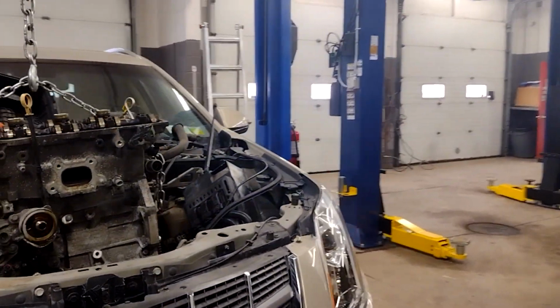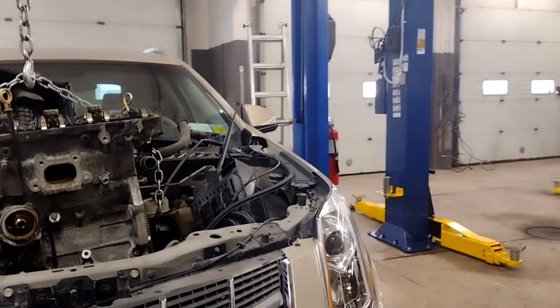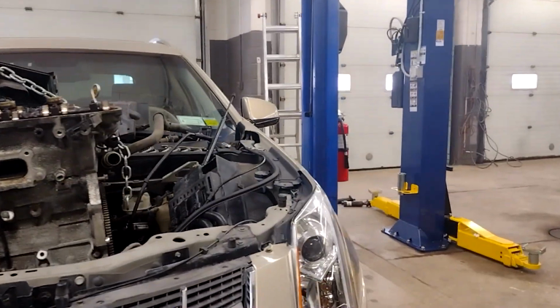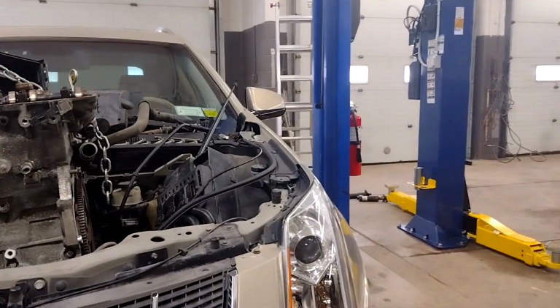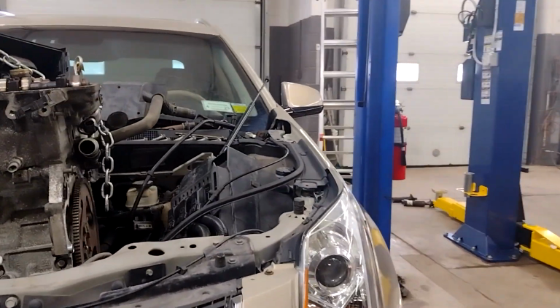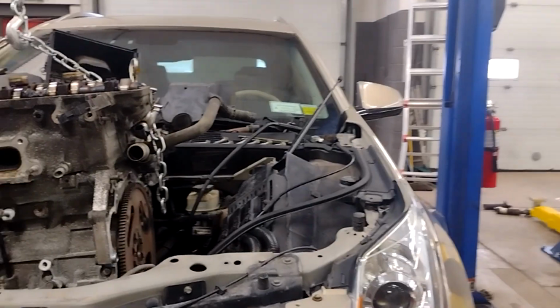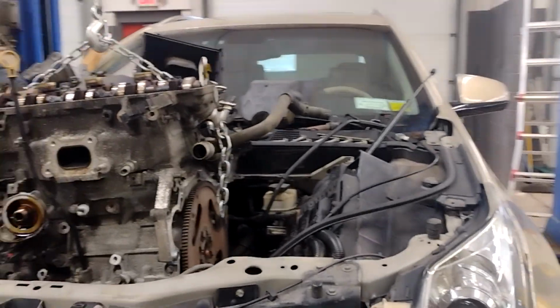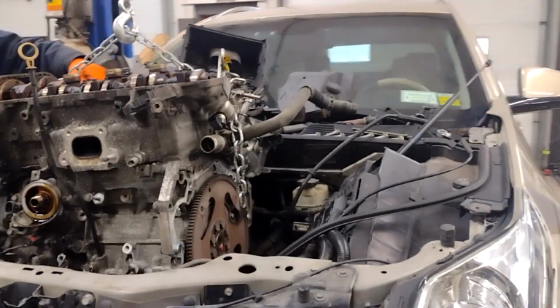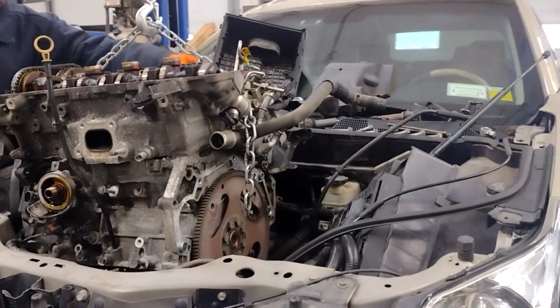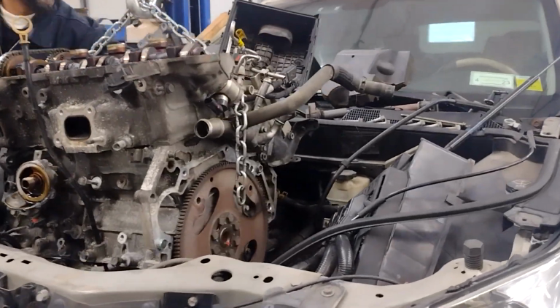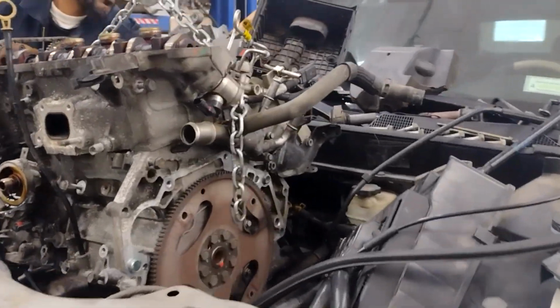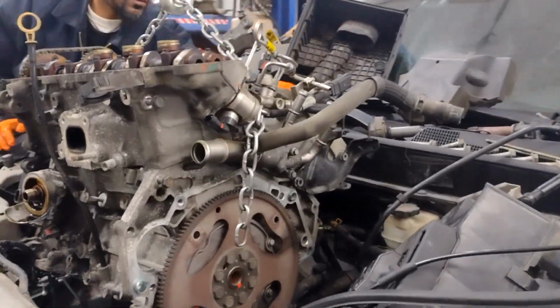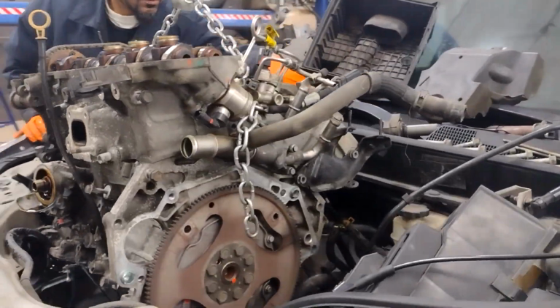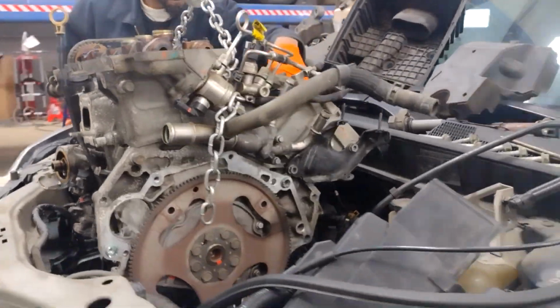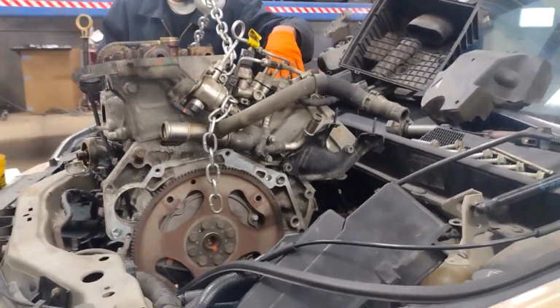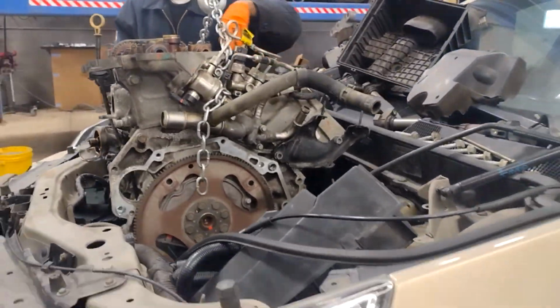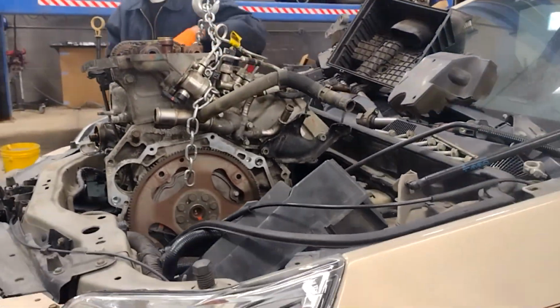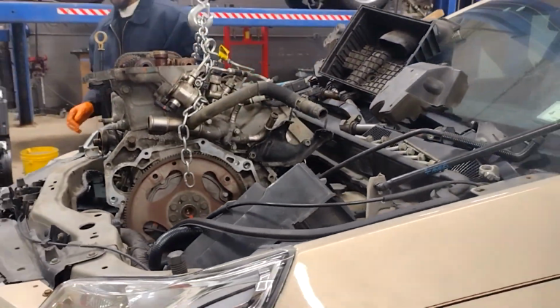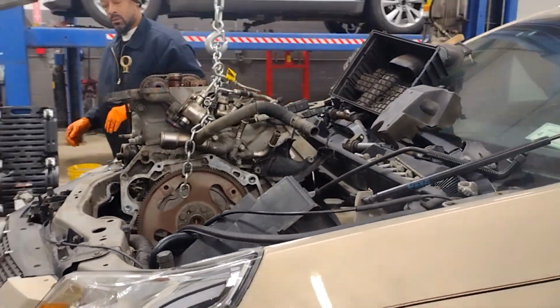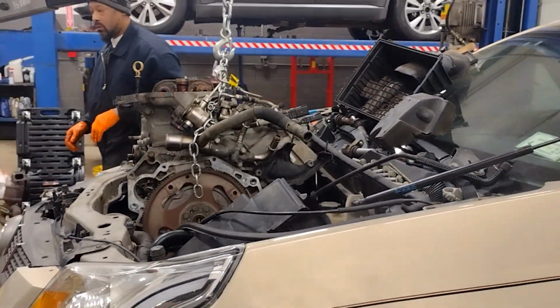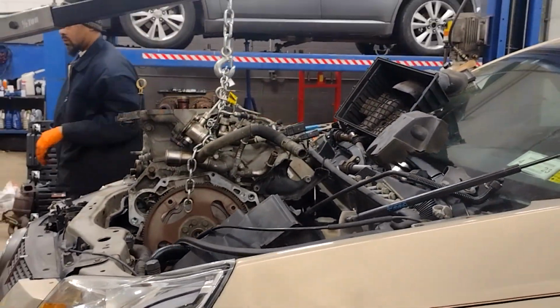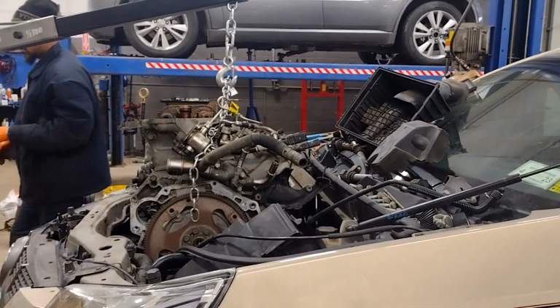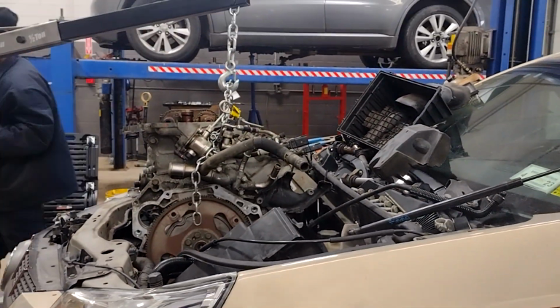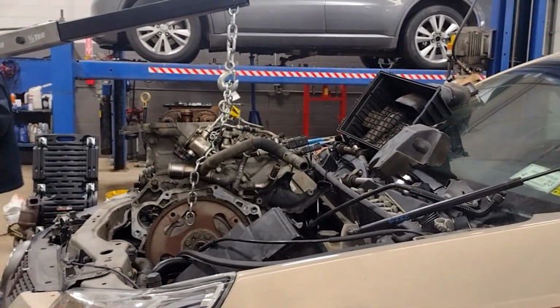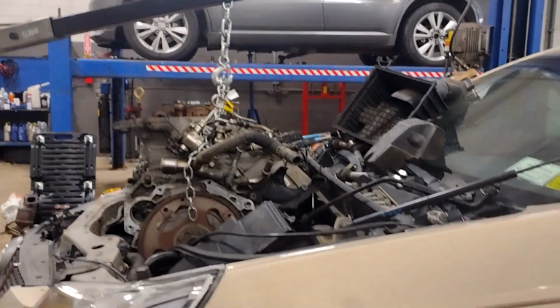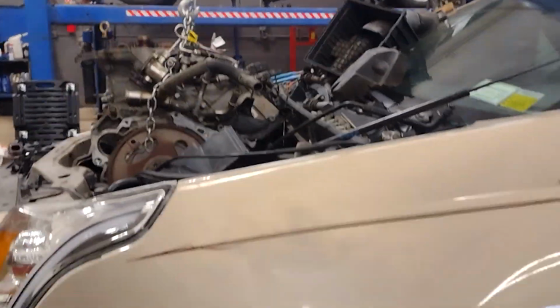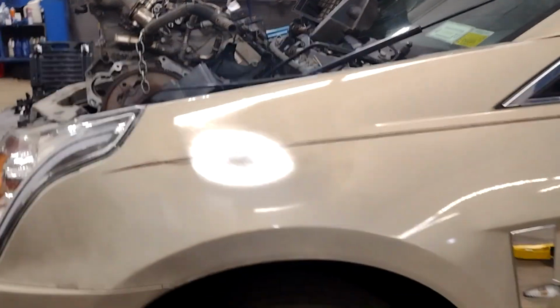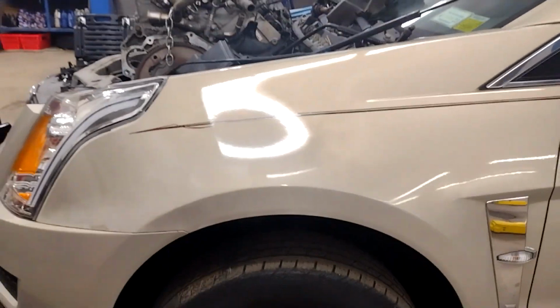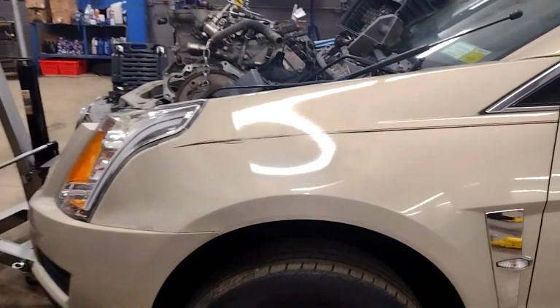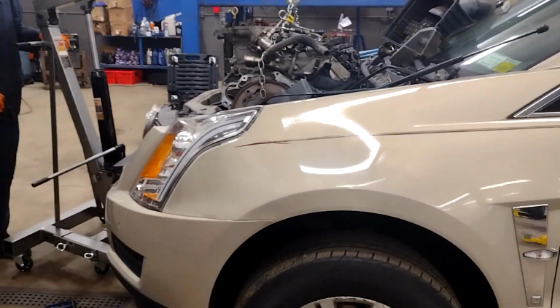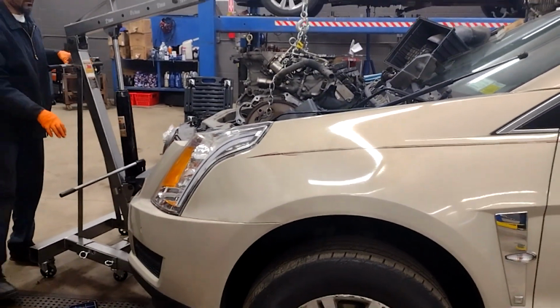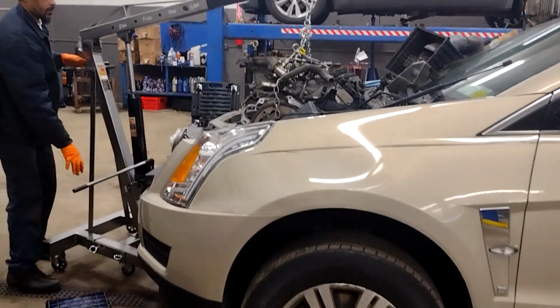2011 Caddy SRX4. As you see, the motor will come out through the top. This is what the Caddy looks like.